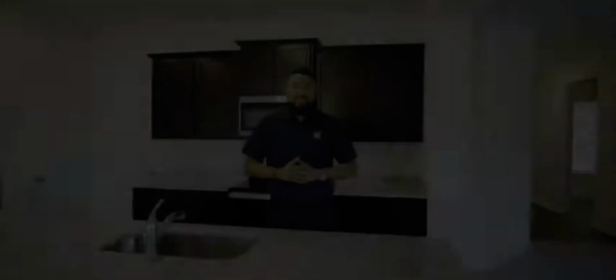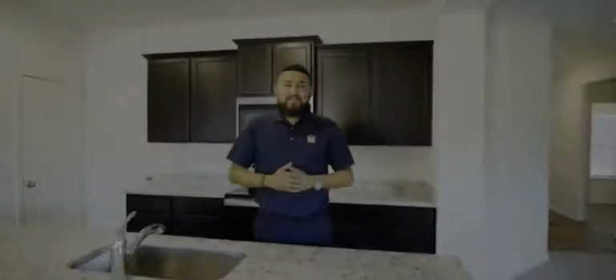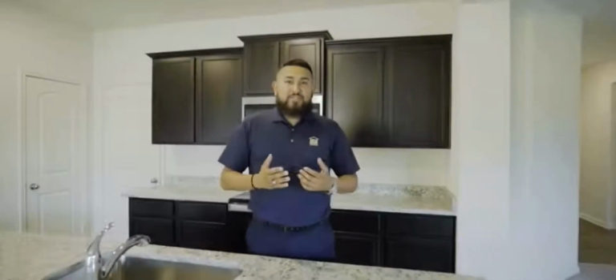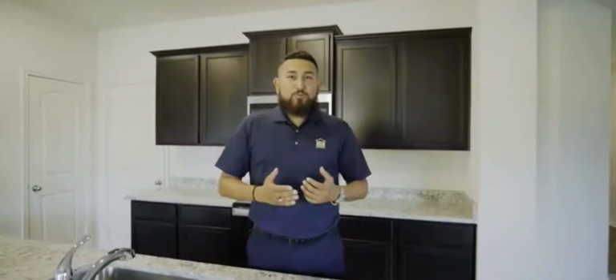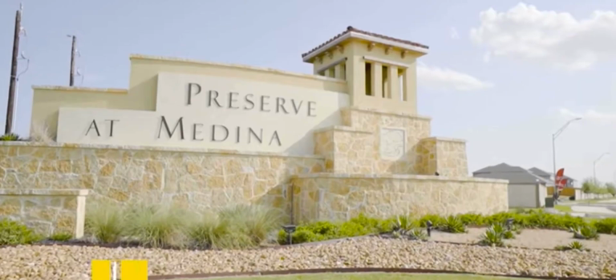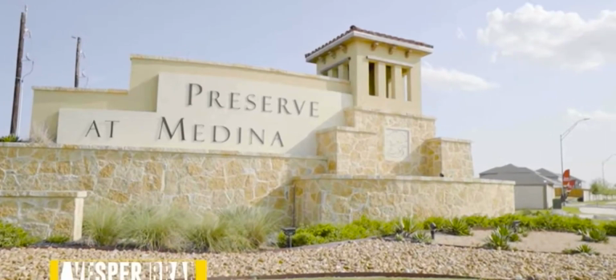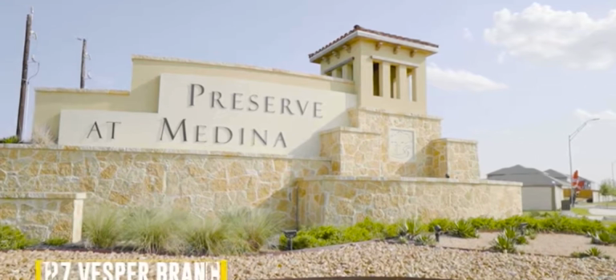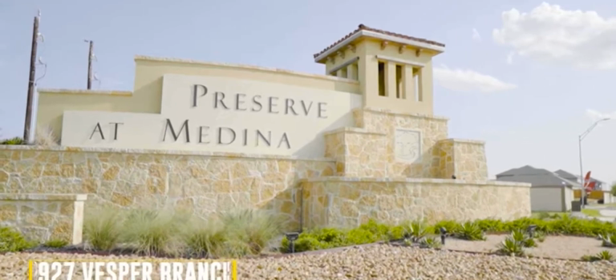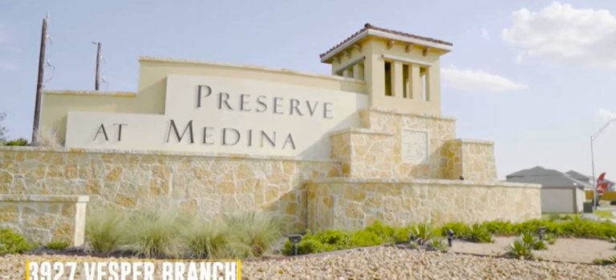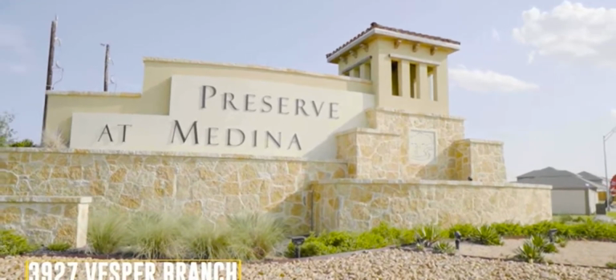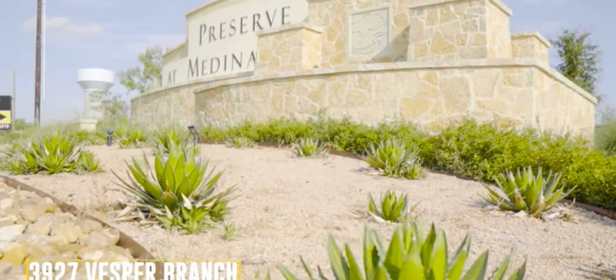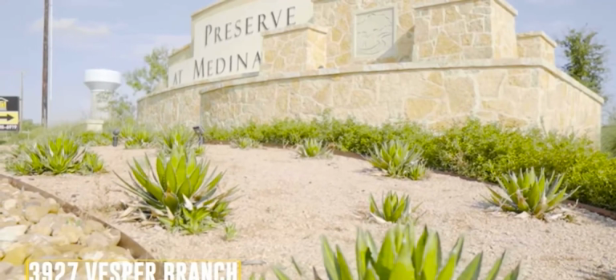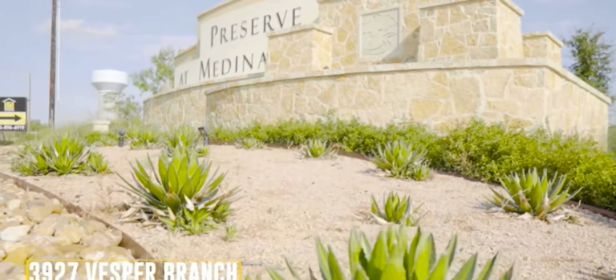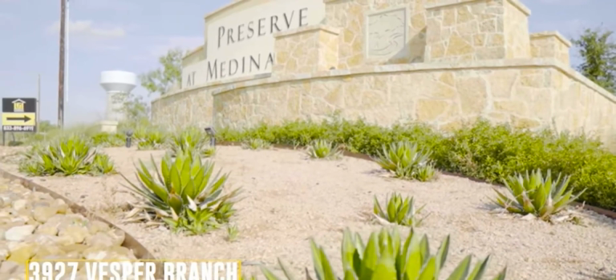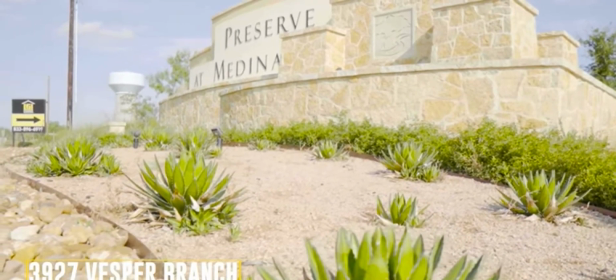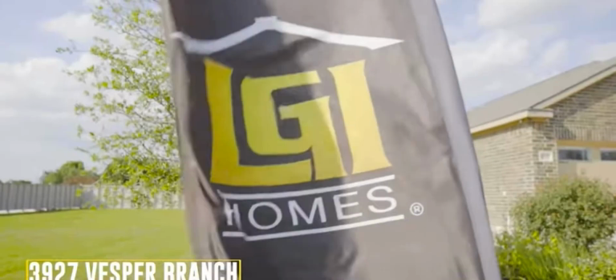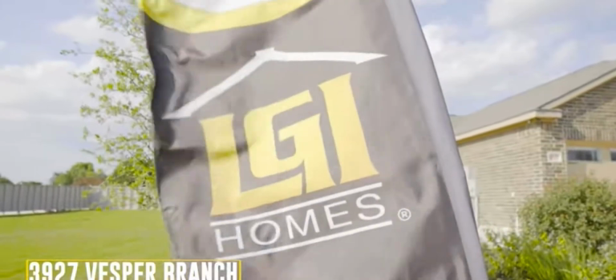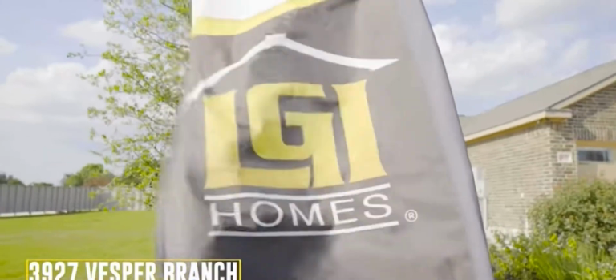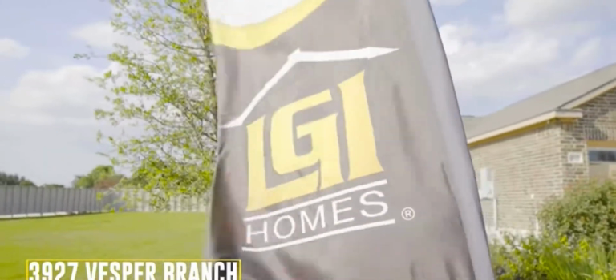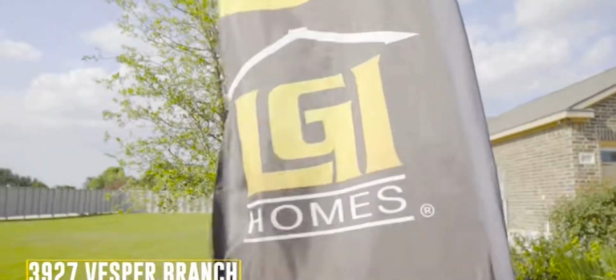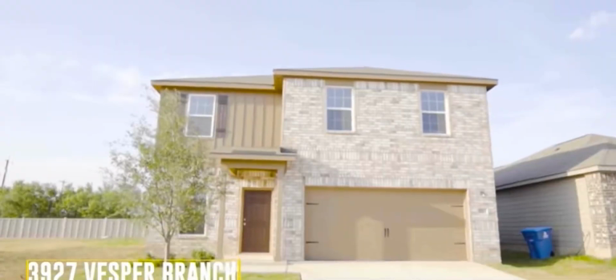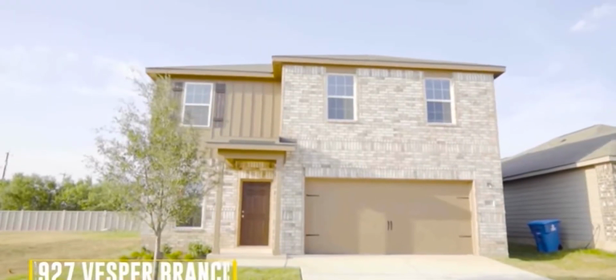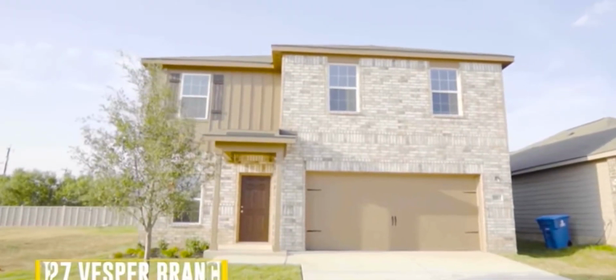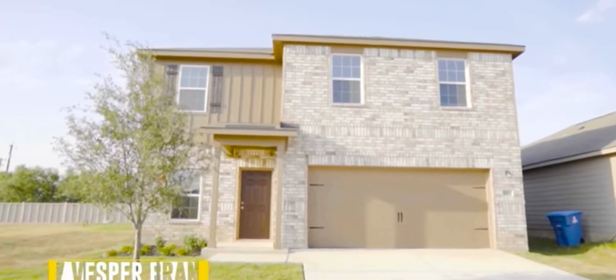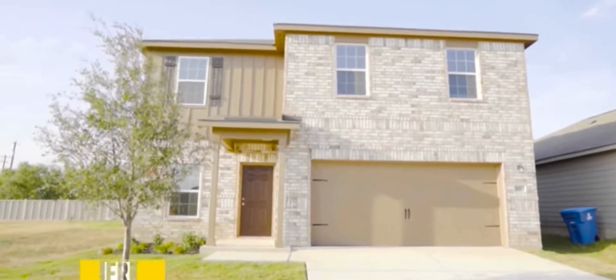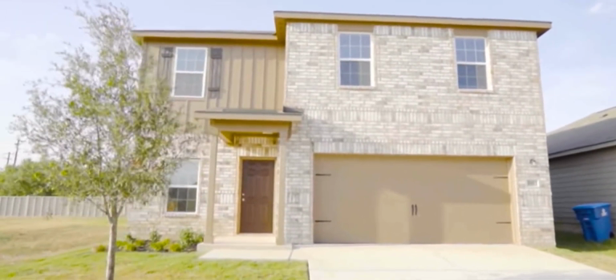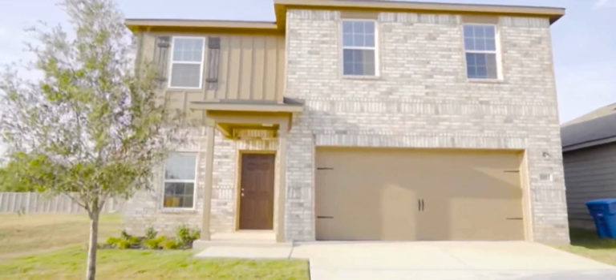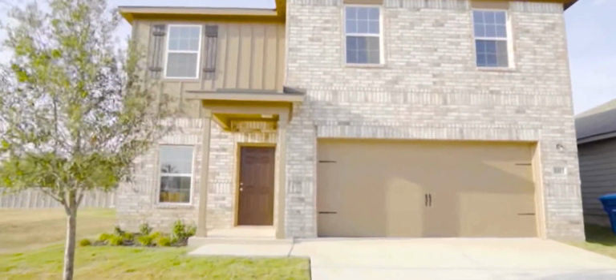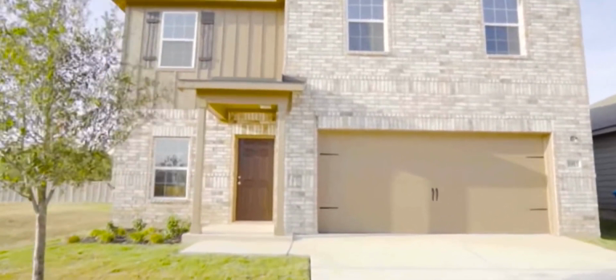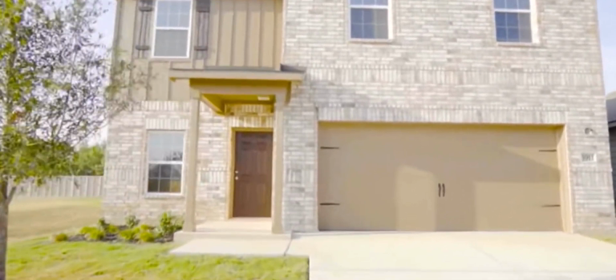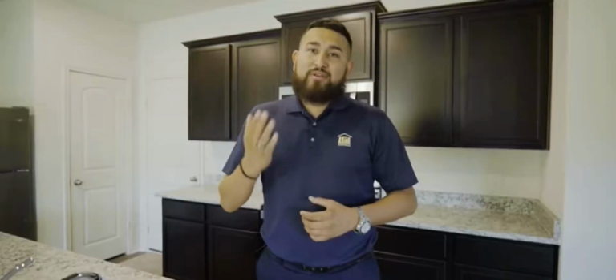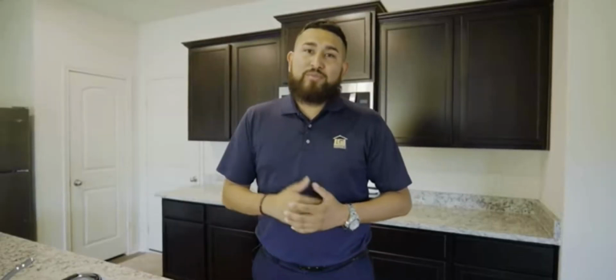This is LGI Homes Preservant Medina, 15 minutes away from downtown, two minutes away from the utility manufacturer. I'm going to give you a tour of this luxury home — four bedroom, two and a half bath, two story. Follow me.